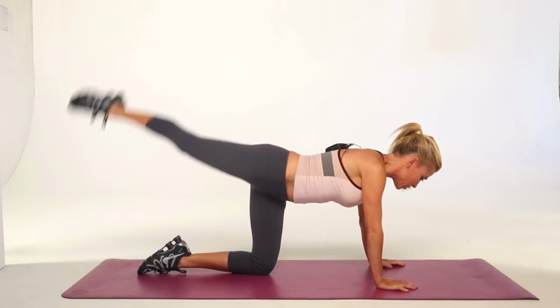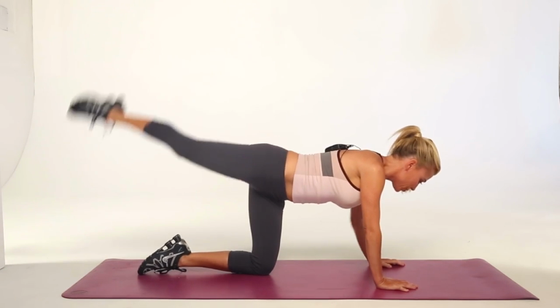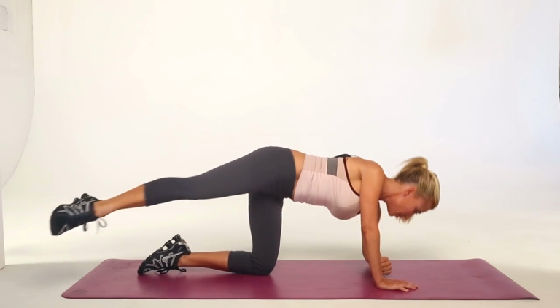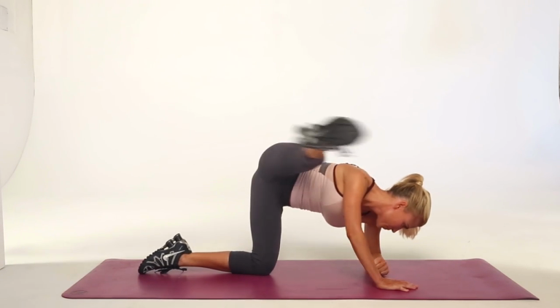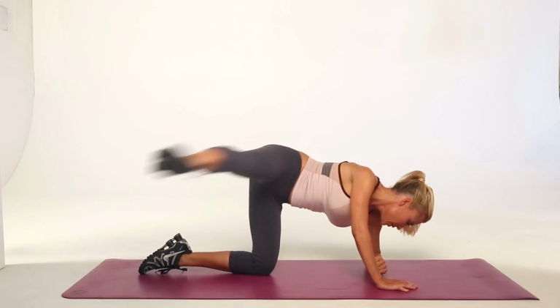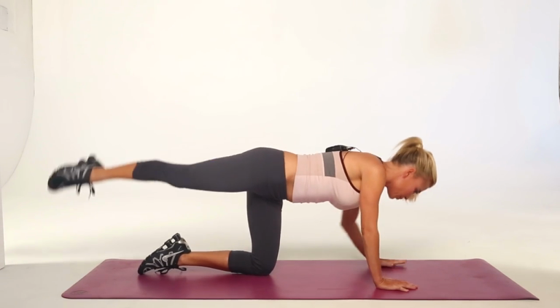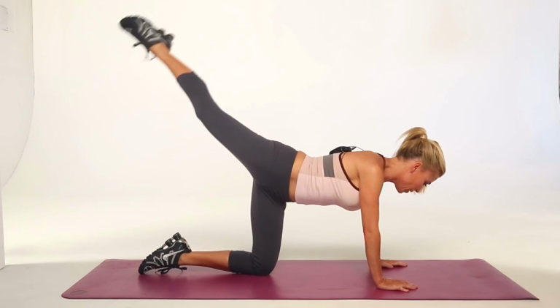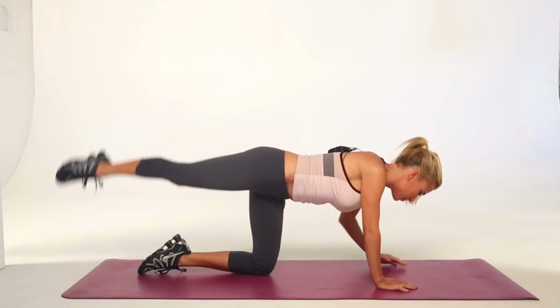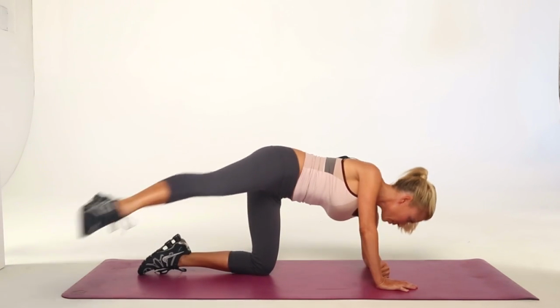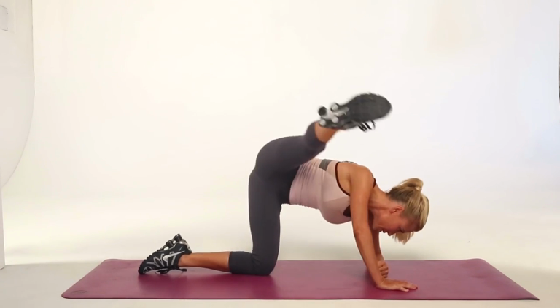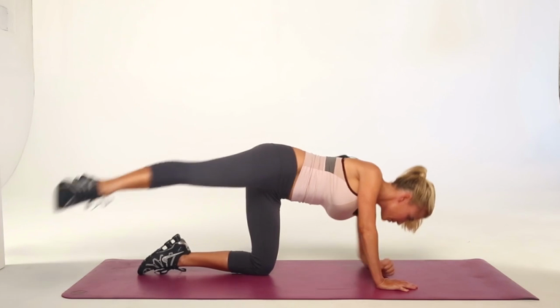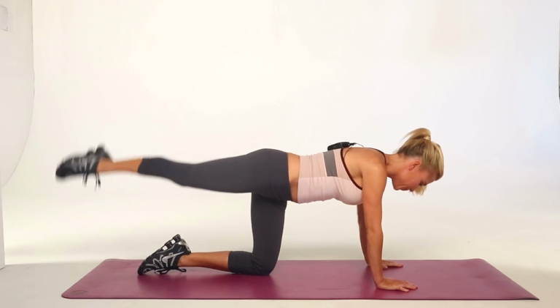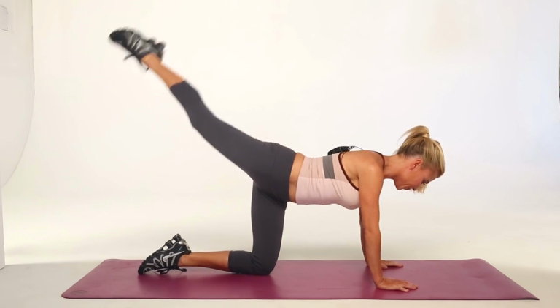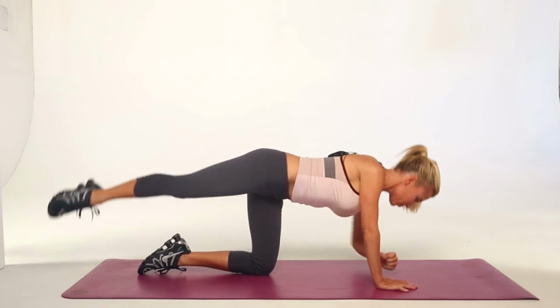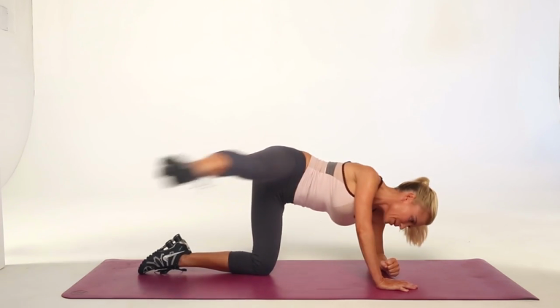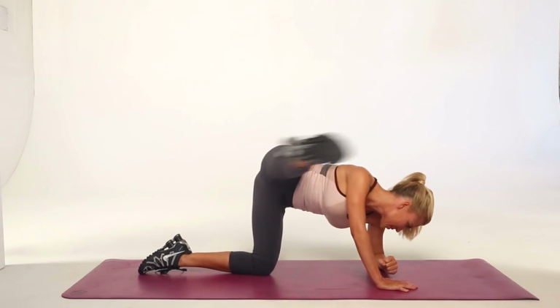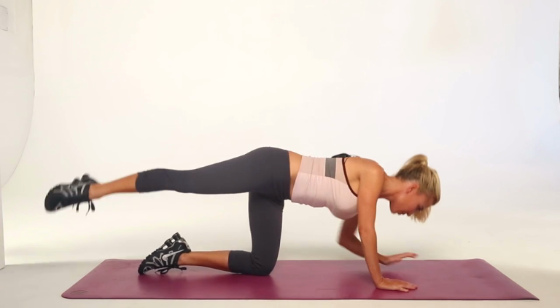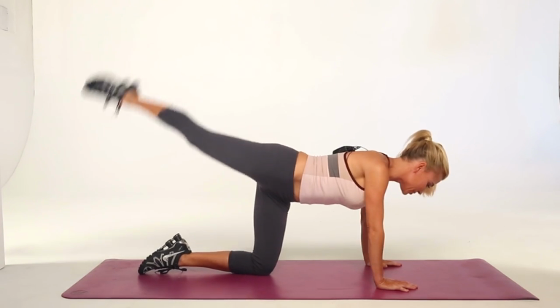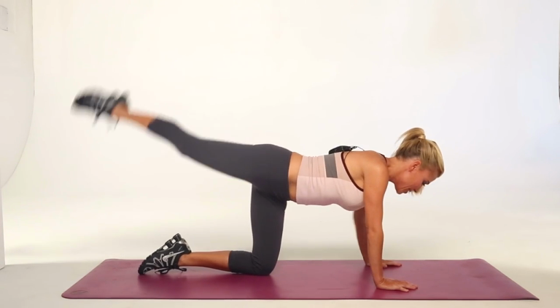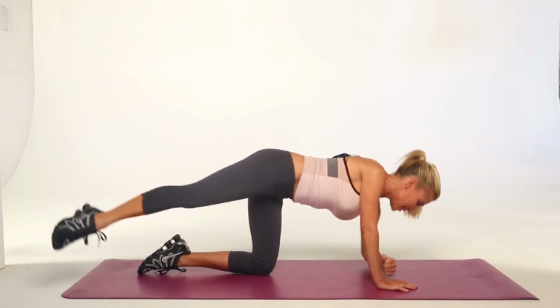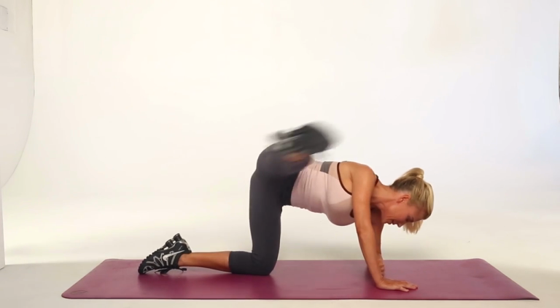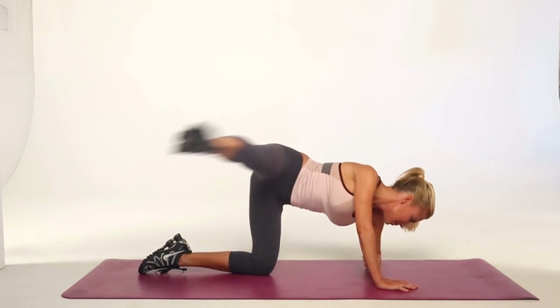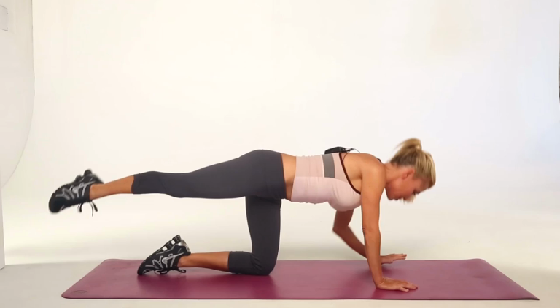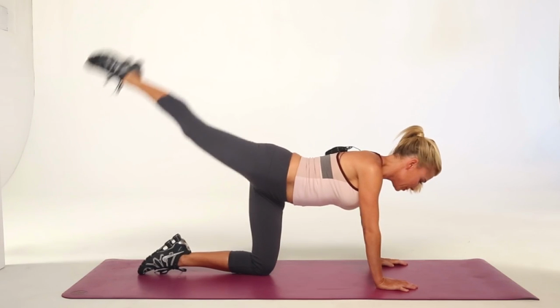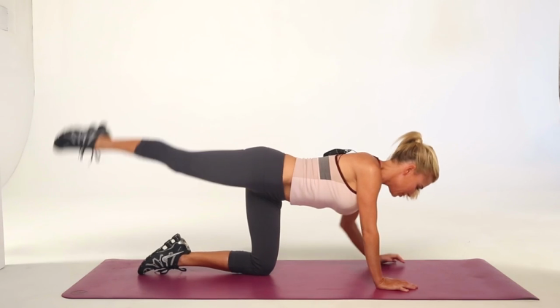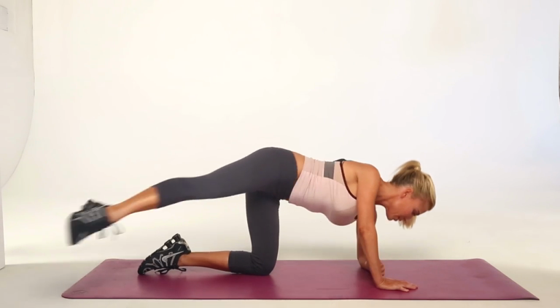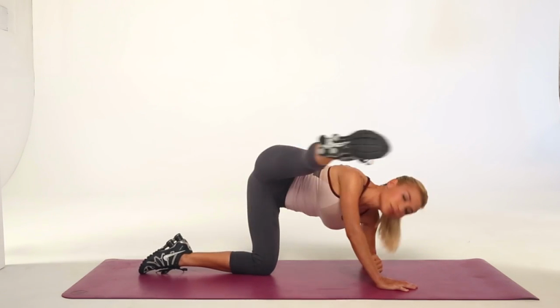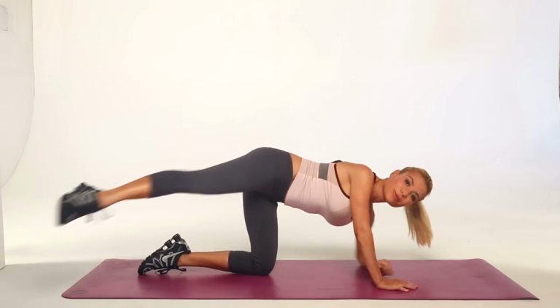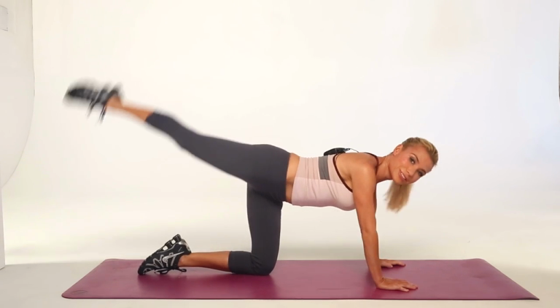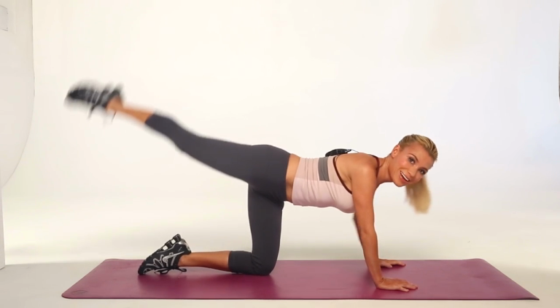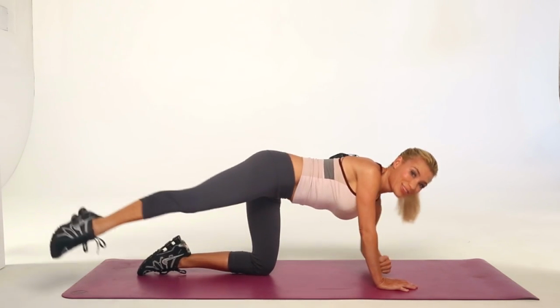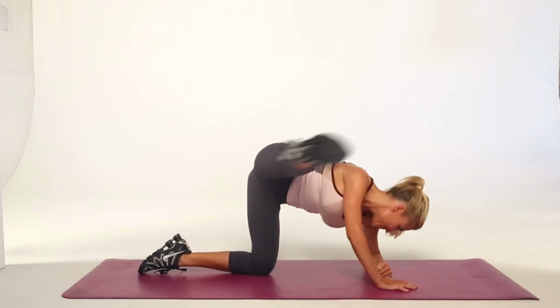You're working everything. This move has some tempo to it. Please don't forget the pulse at the end. You can do up to 30 repetitions of this move too.